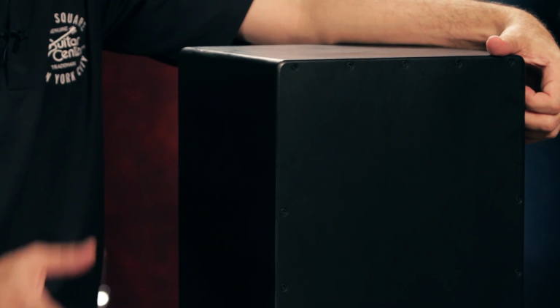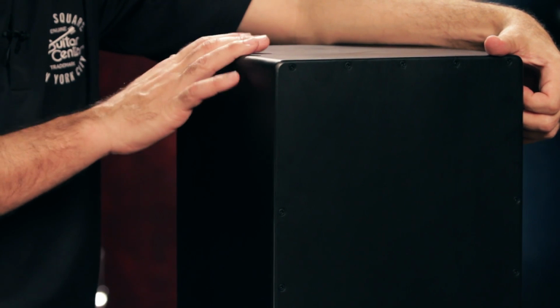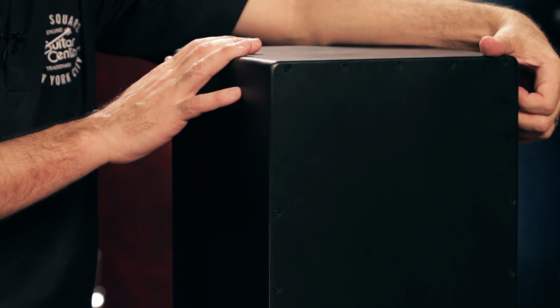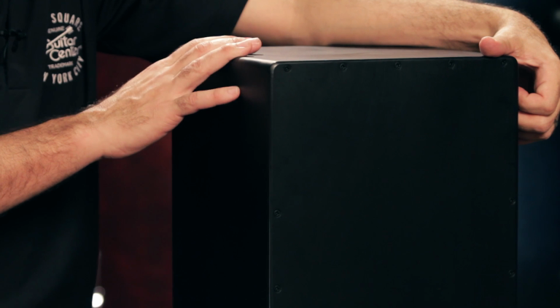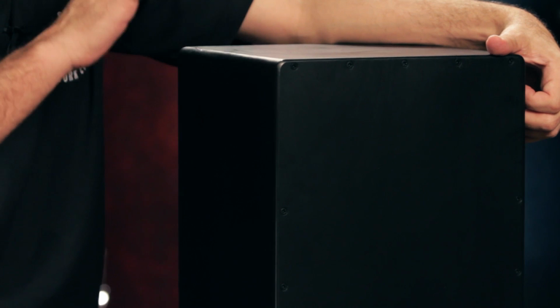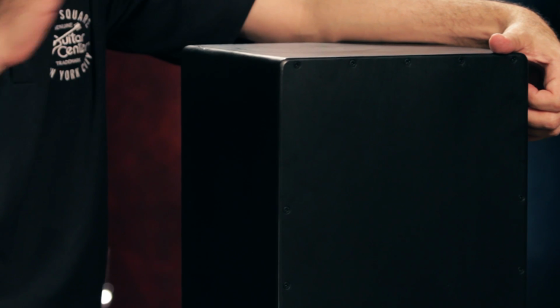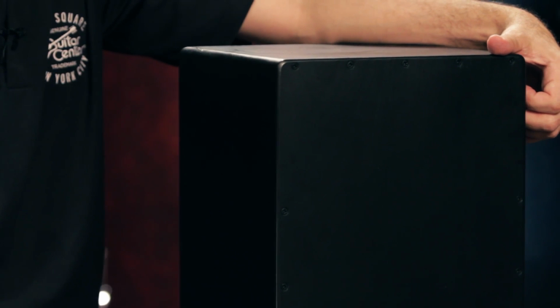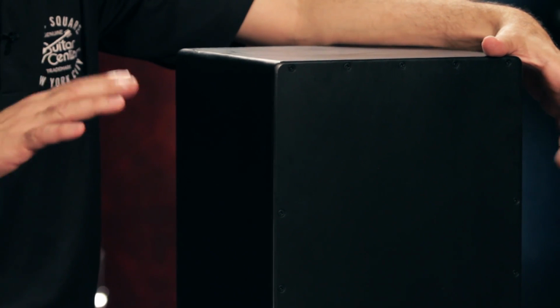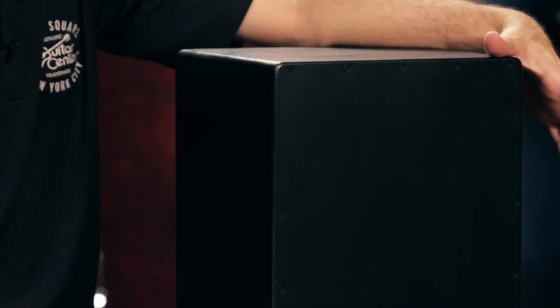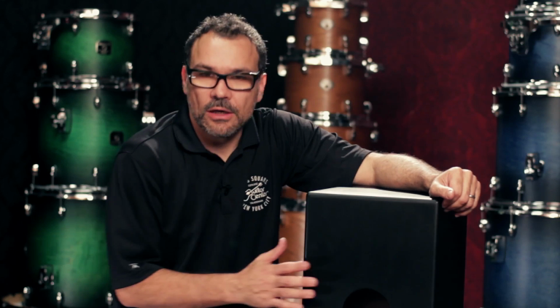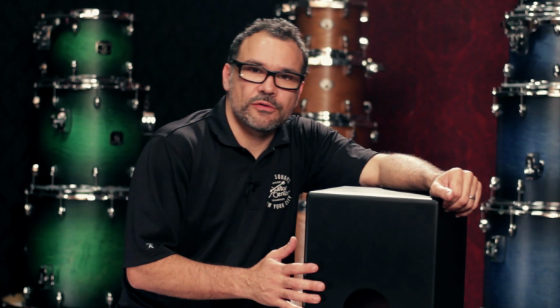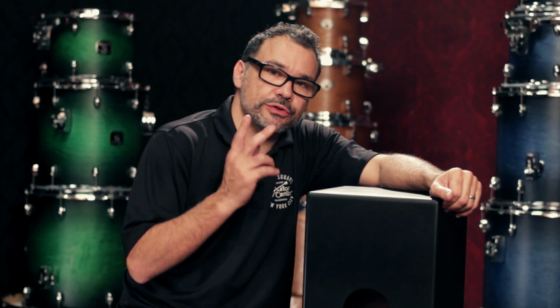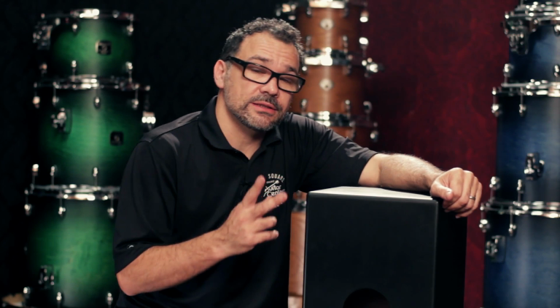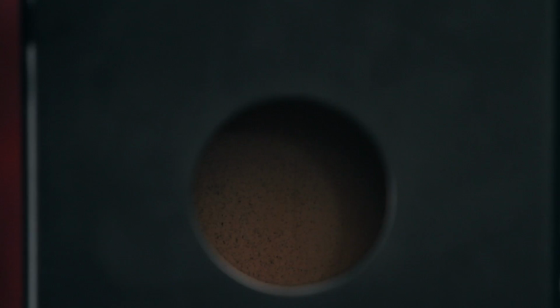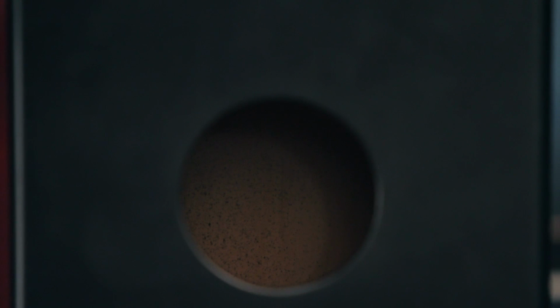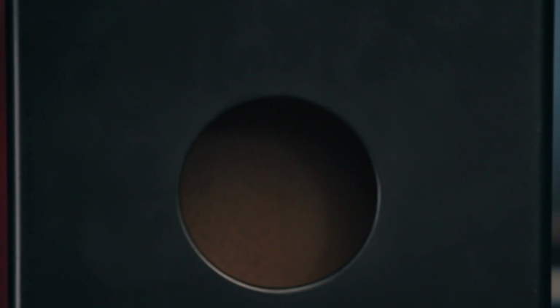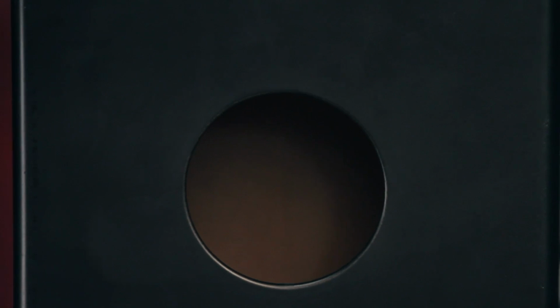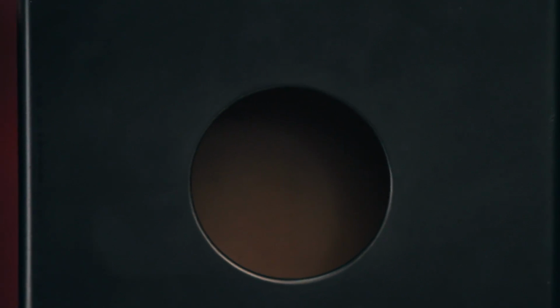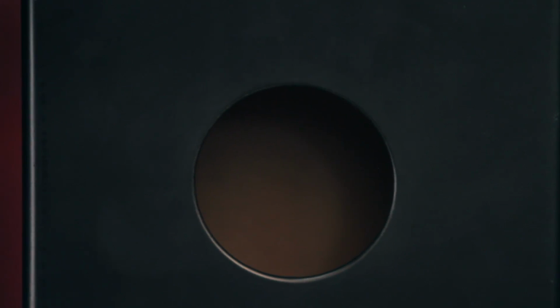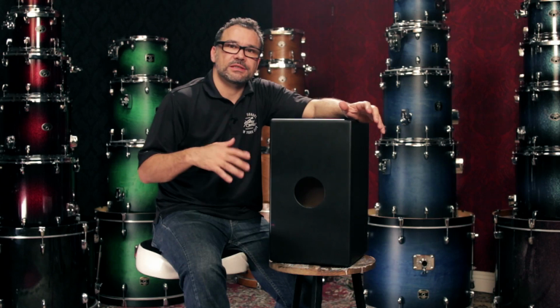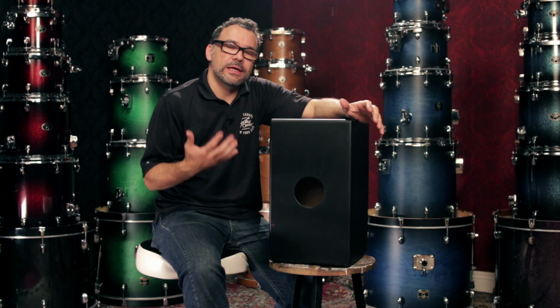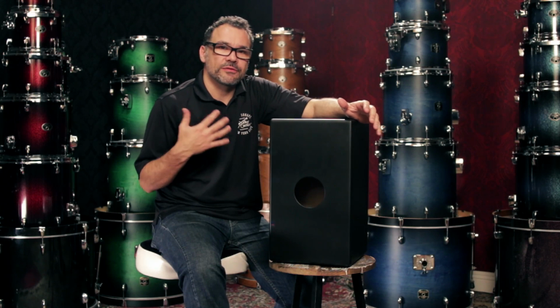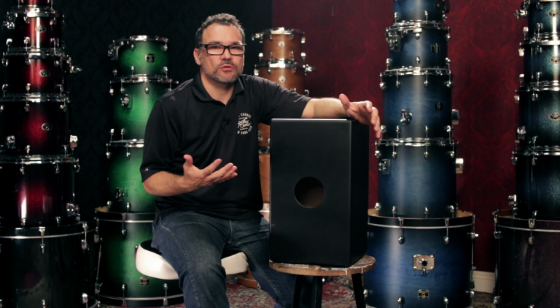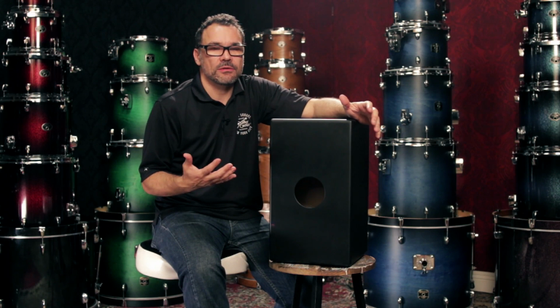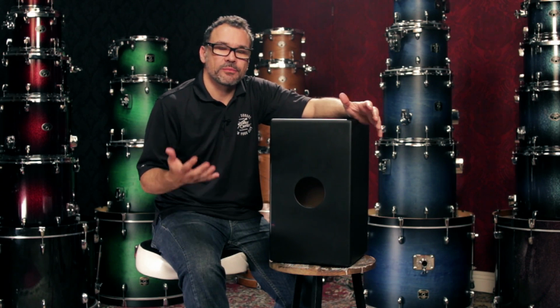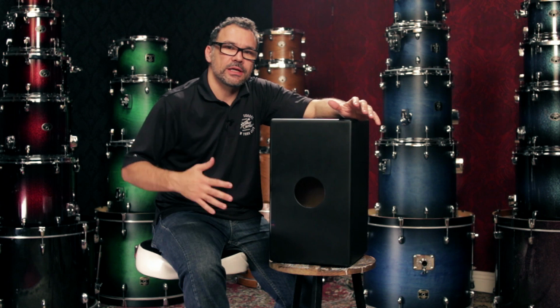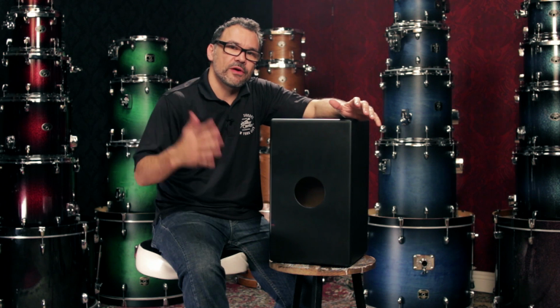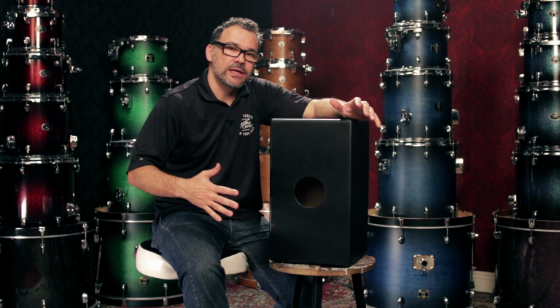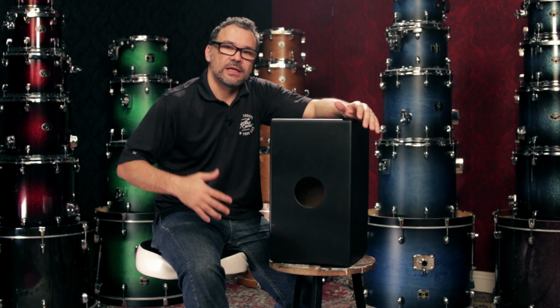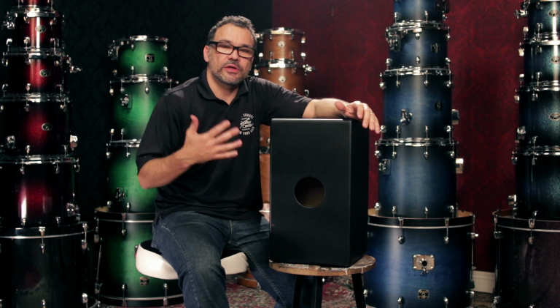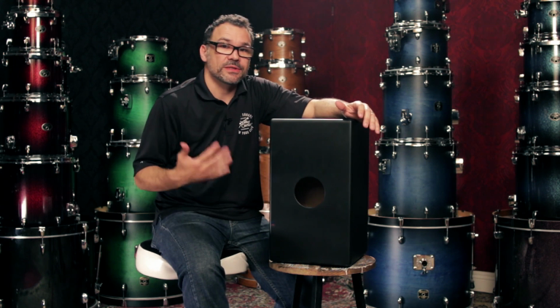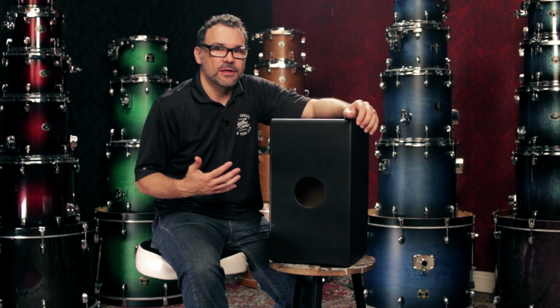So this is a great way to really set yourself apart from the rest. This cajon also features two sets of snares that touch the front plate. What that does is emulate sort of a snare drum sound, so when you're playing you can get a defined bass and a very sharp snare sound.